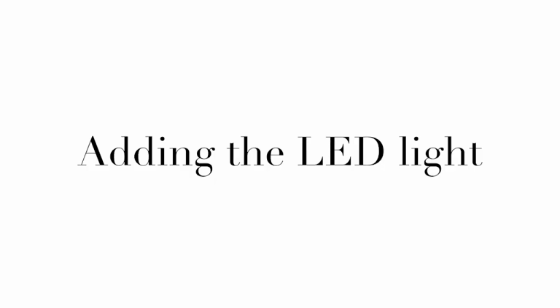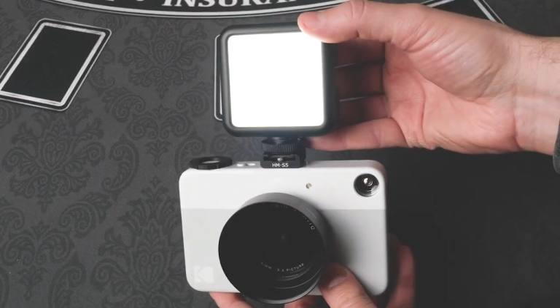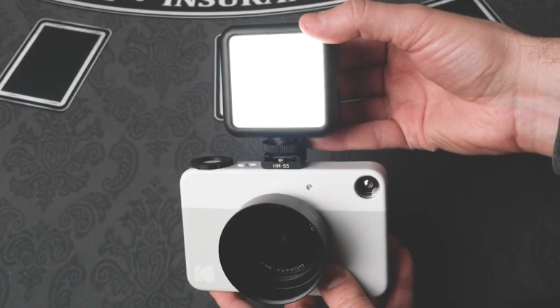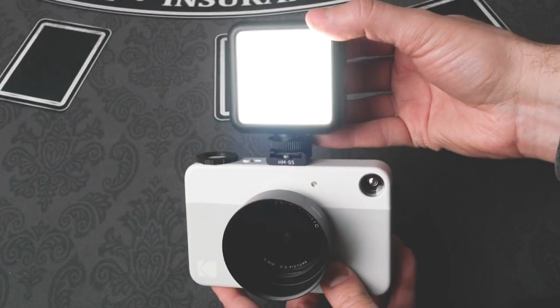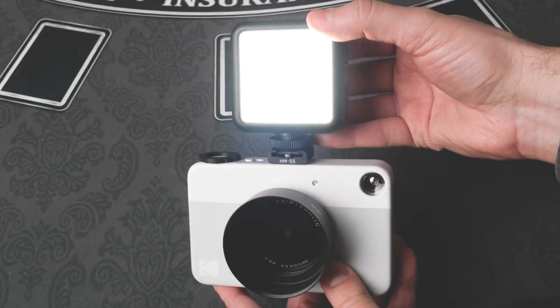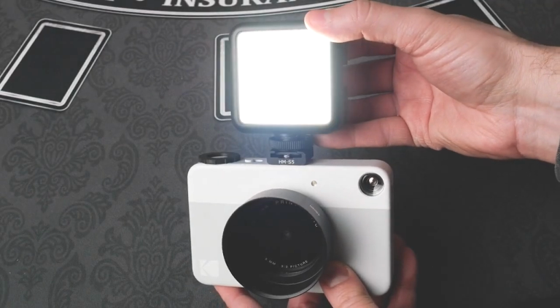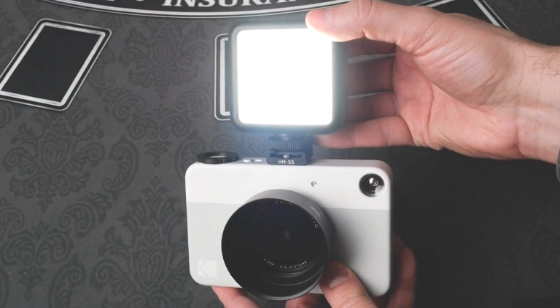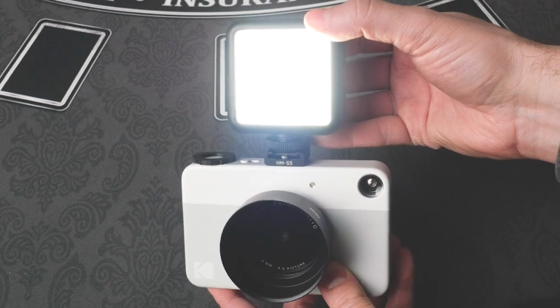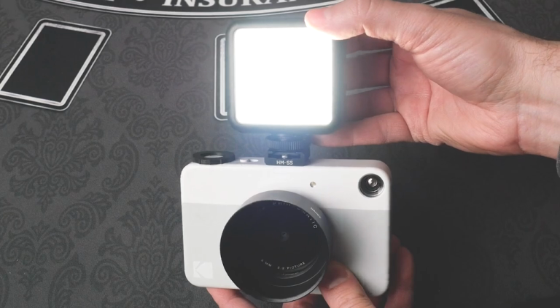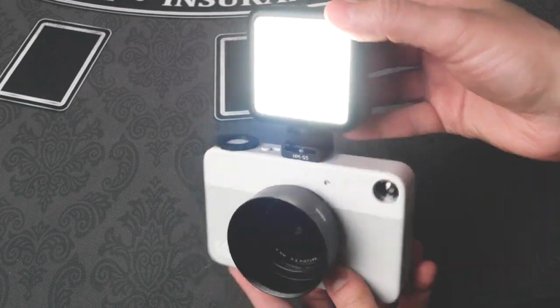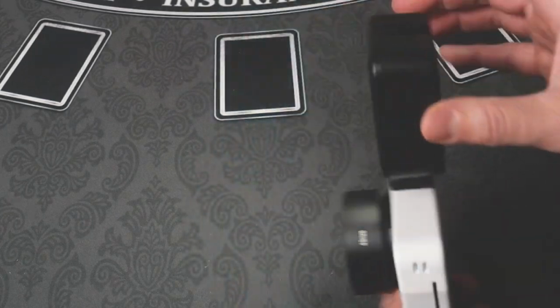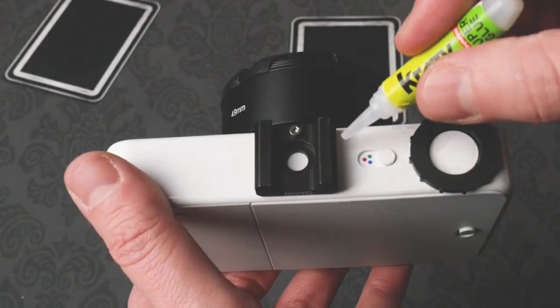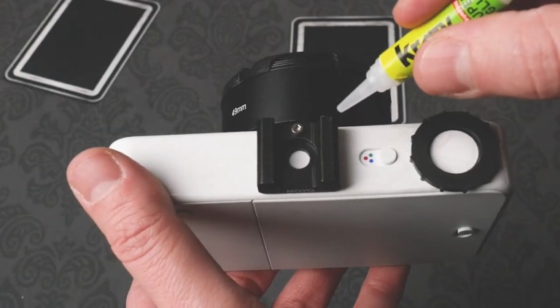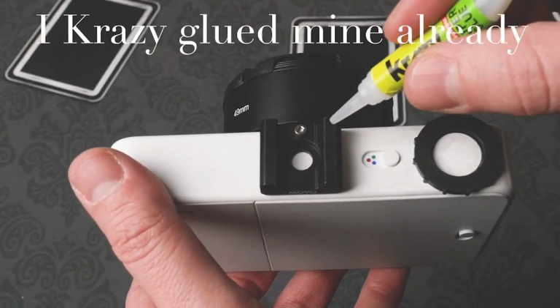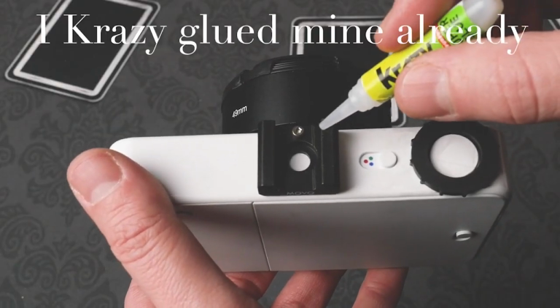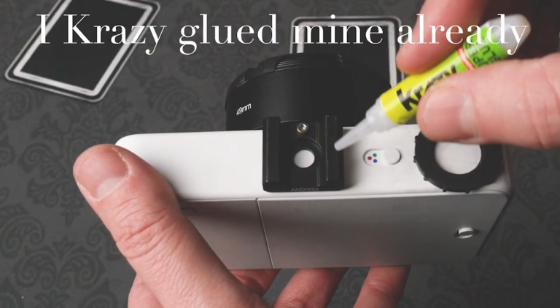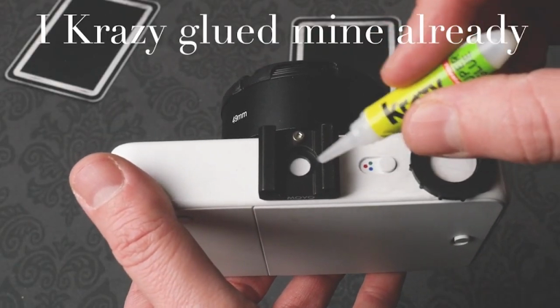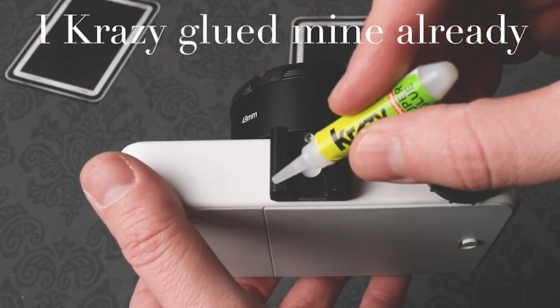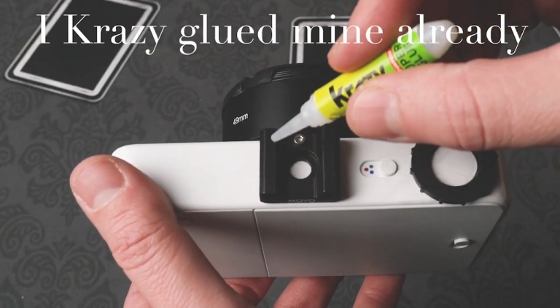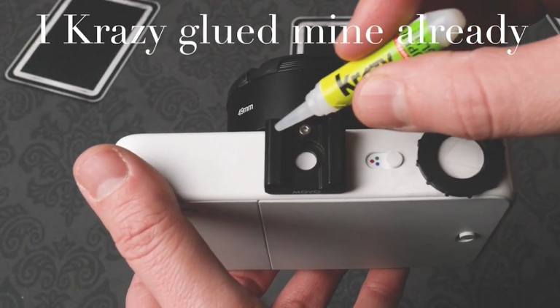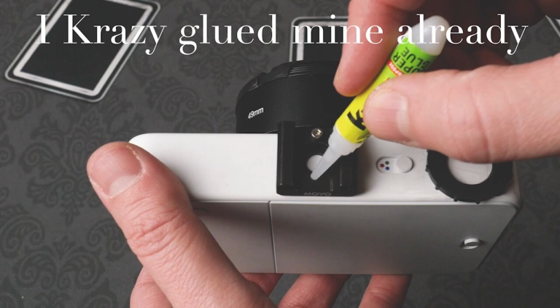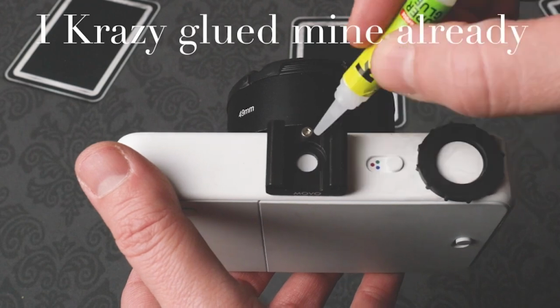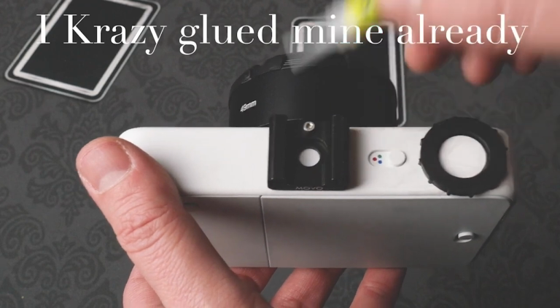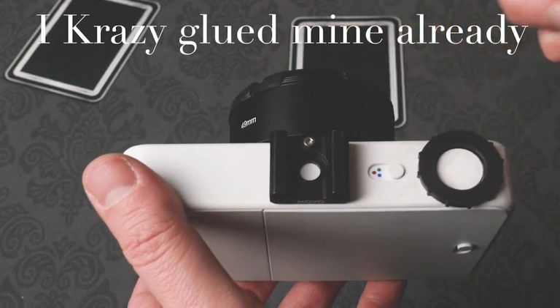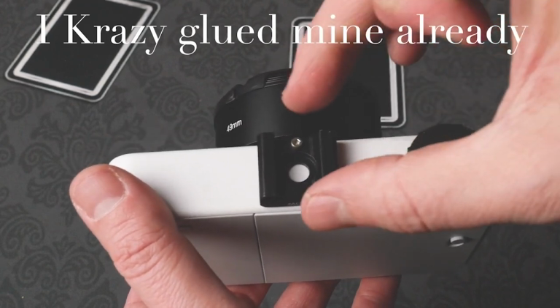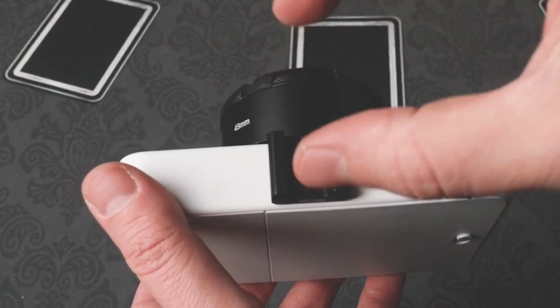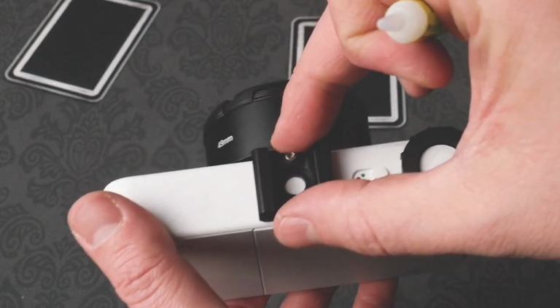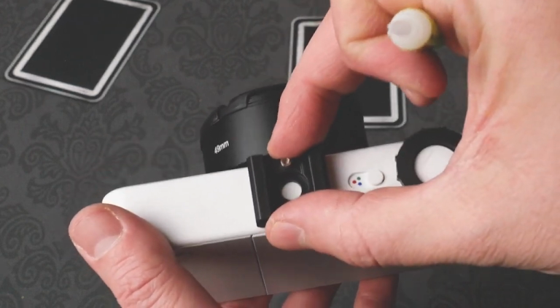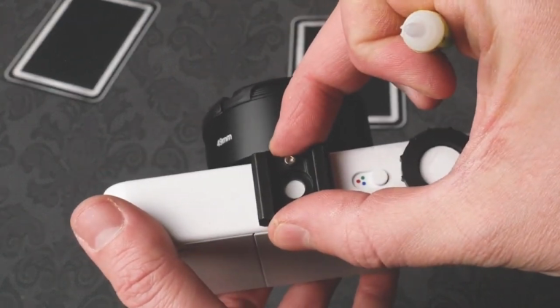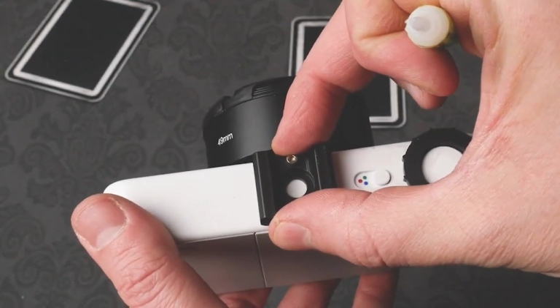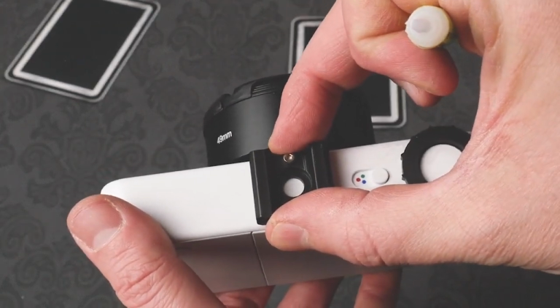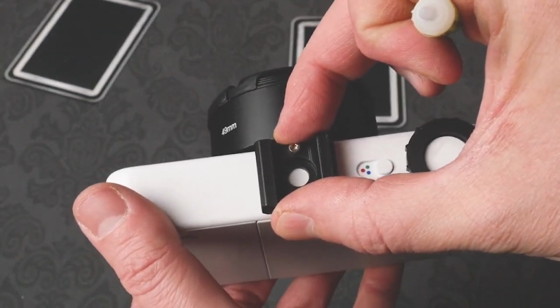The LED light will give you some fill lighting when the flash isn't needed. Simply Crazy Glue the cold shoe mount to the center of the Print-O-Matic. Just make sure the silver stop is in the front. The Crazy Glue will bond in seconds.